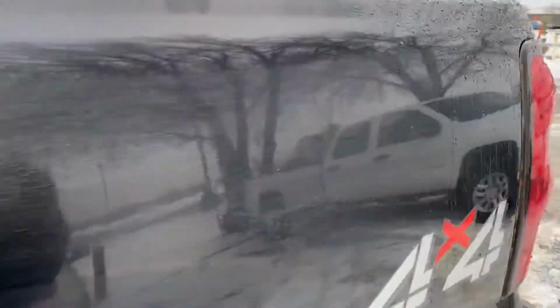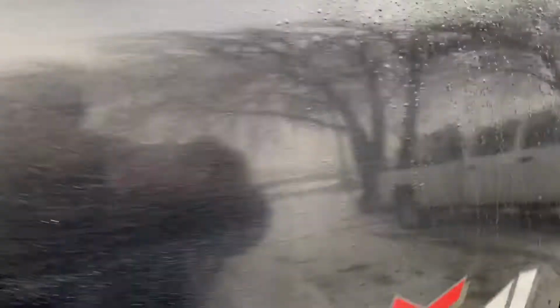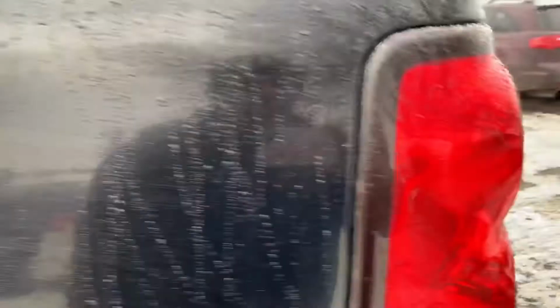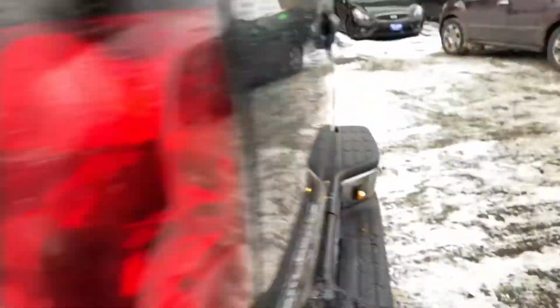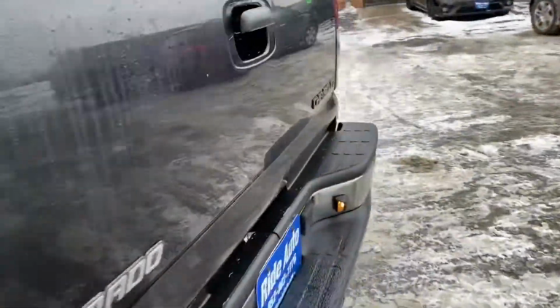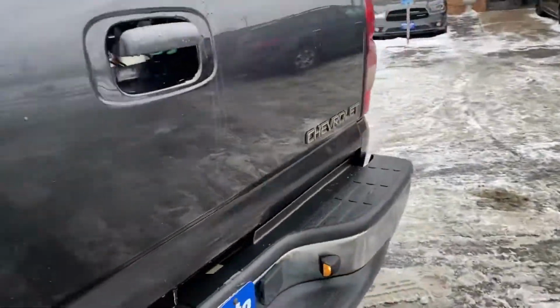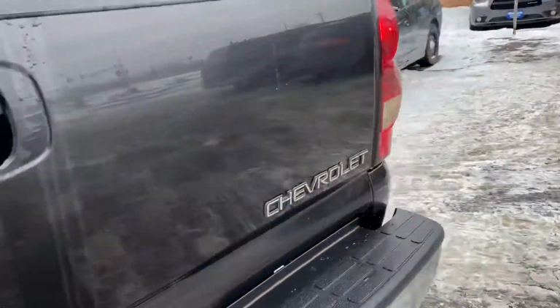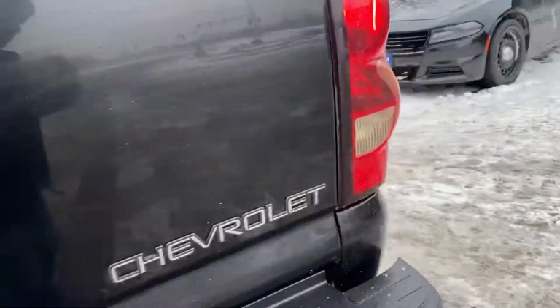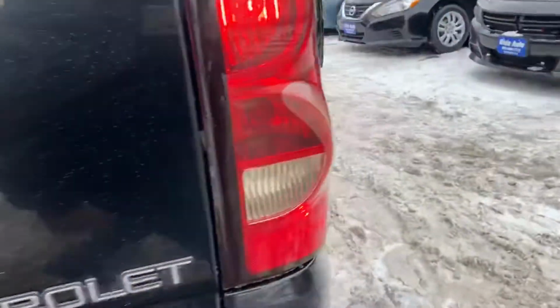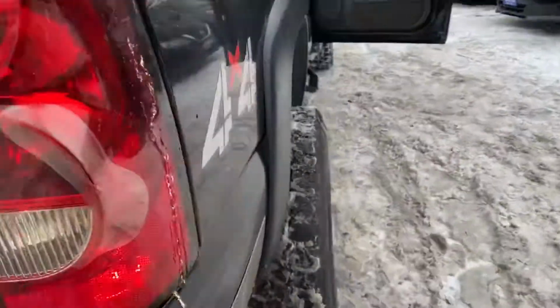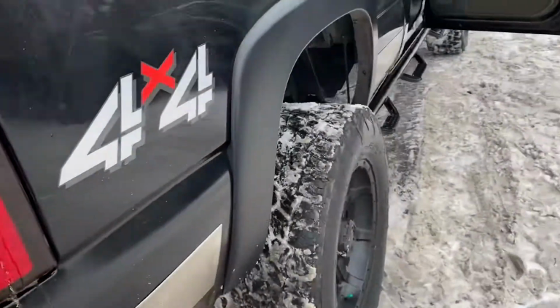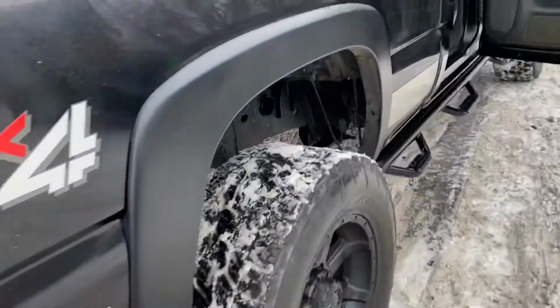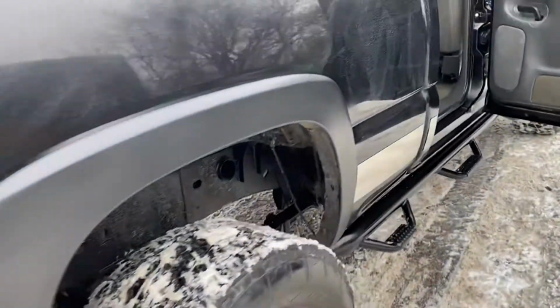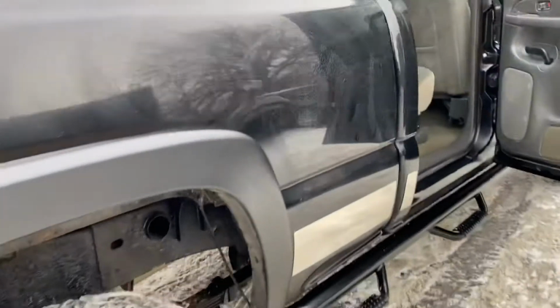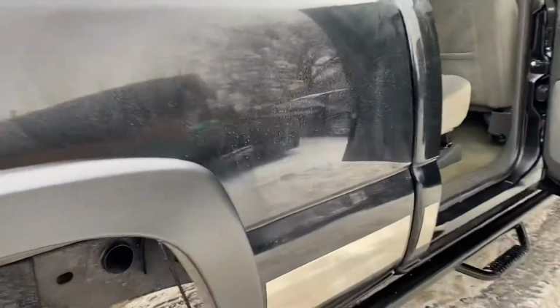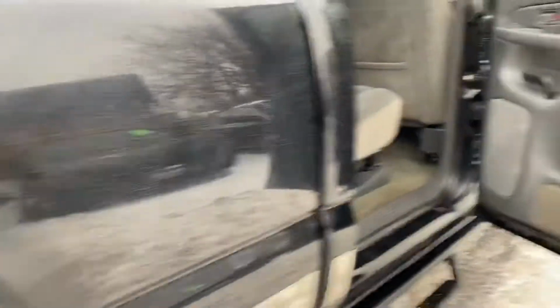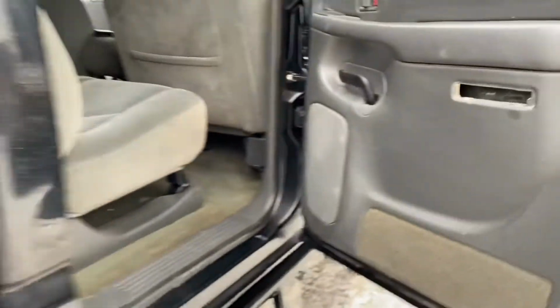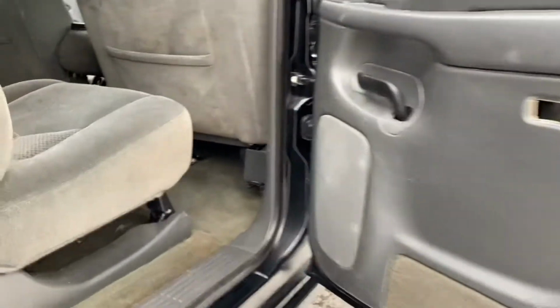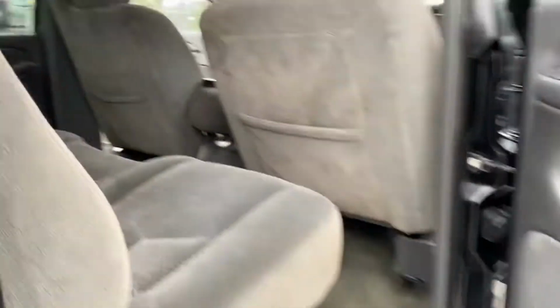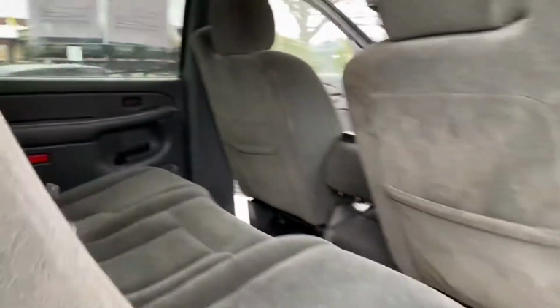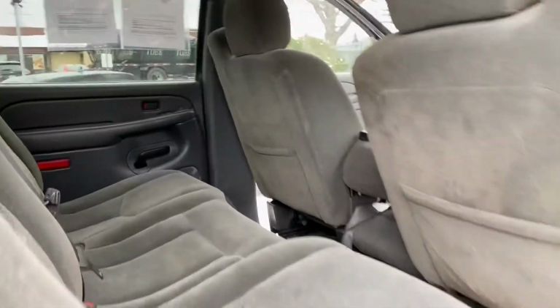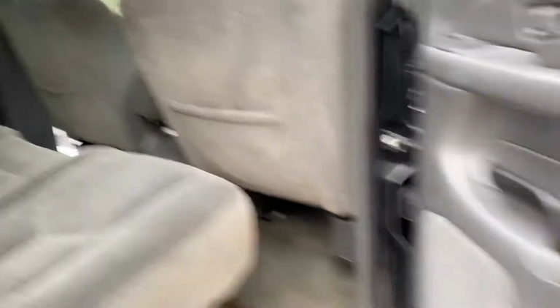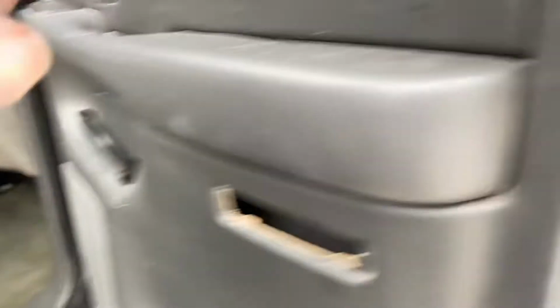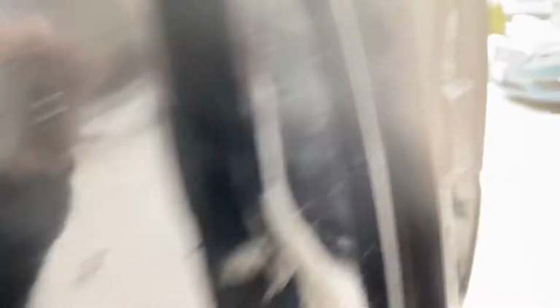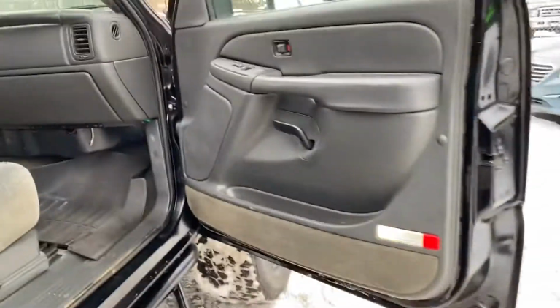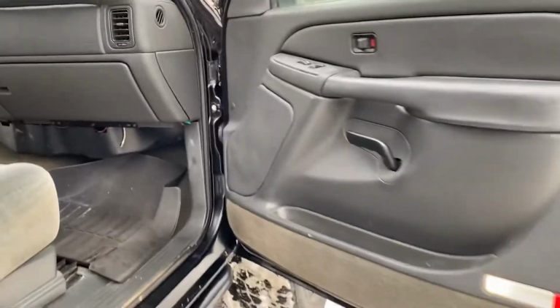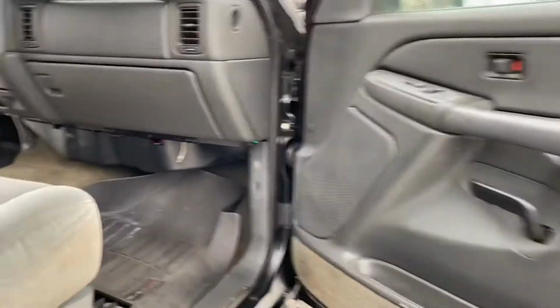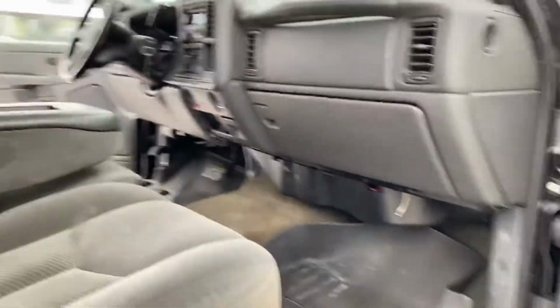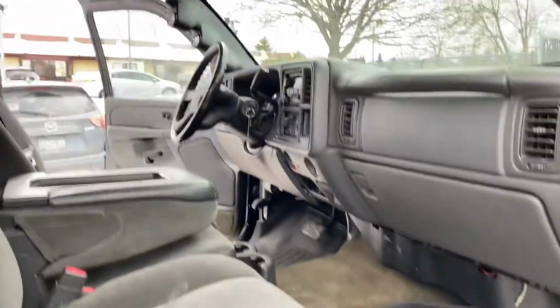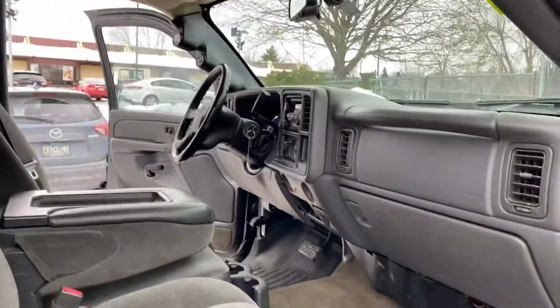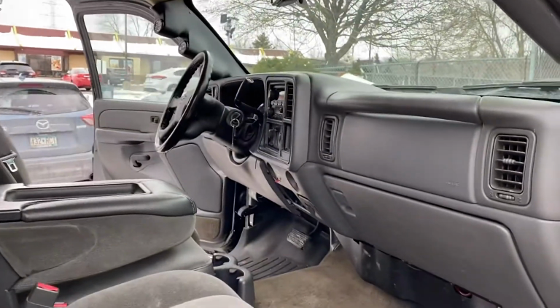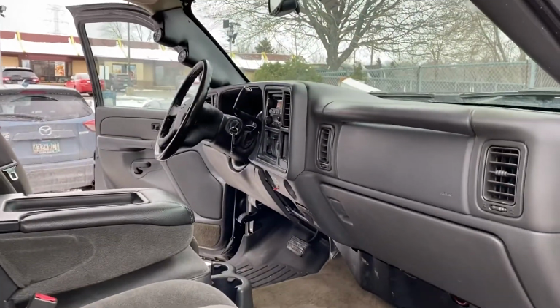Let's hear that exhaust real quick. It's got WeatherTech floor mats. Let's take you on a short test drive.